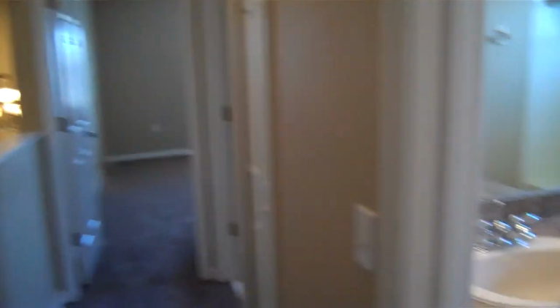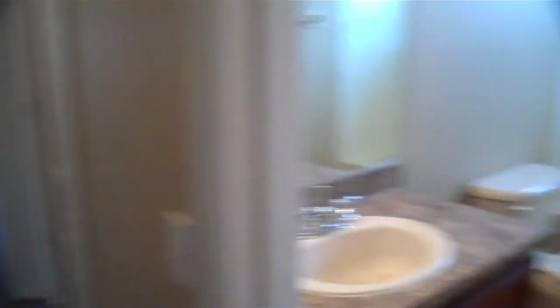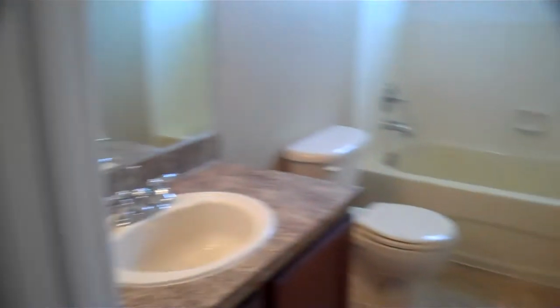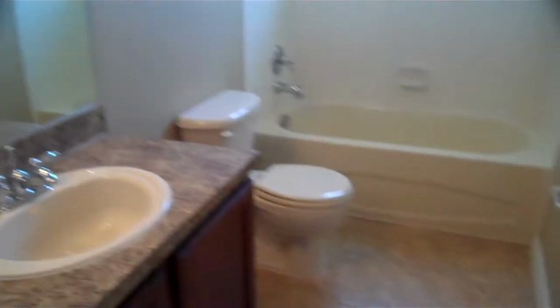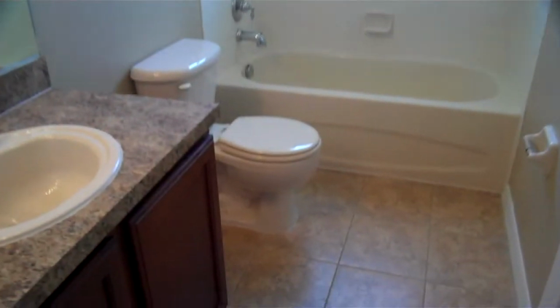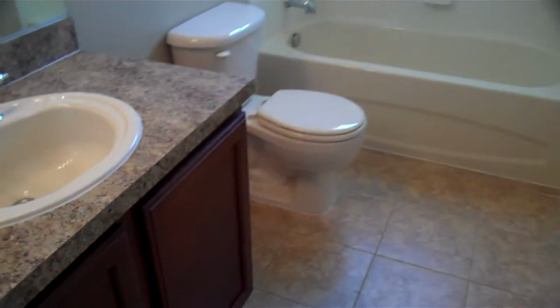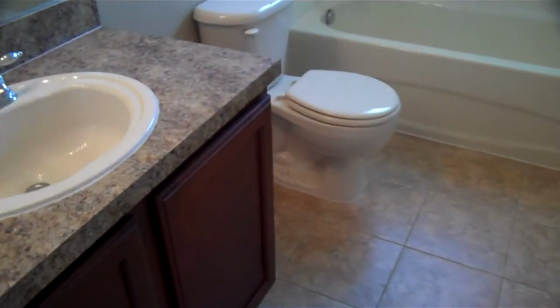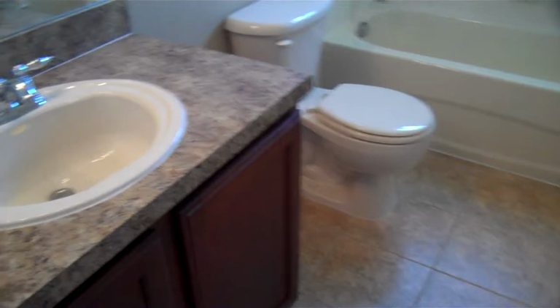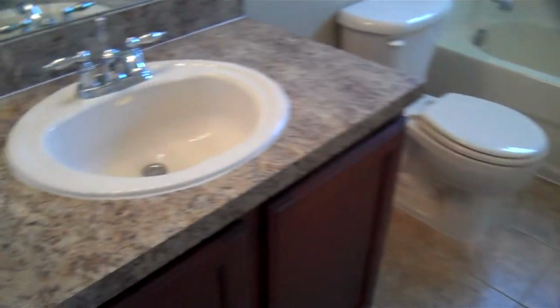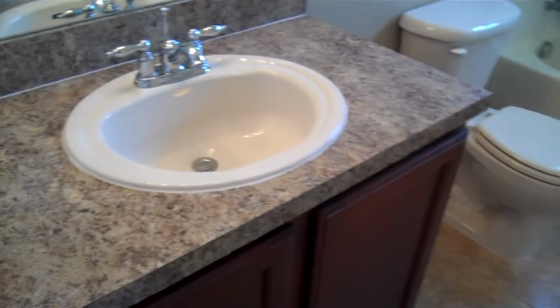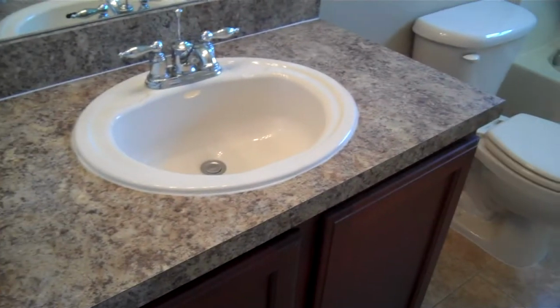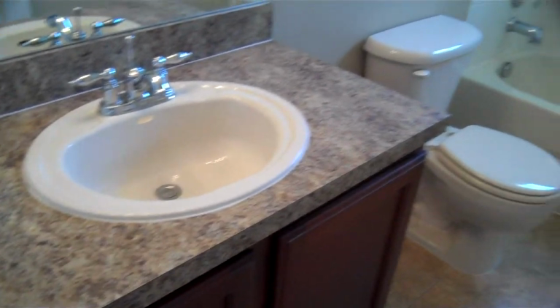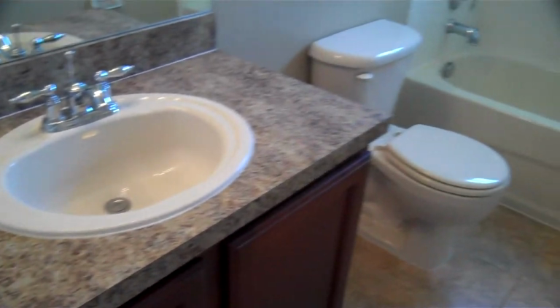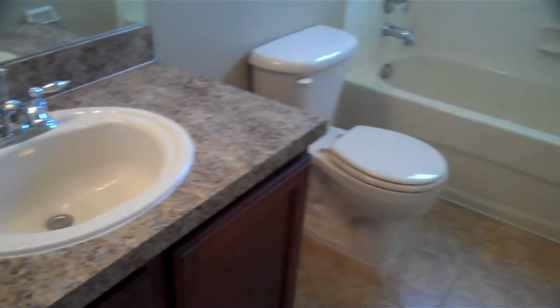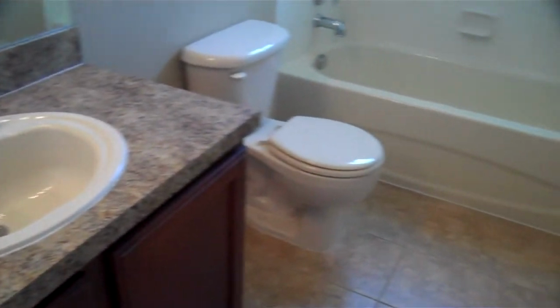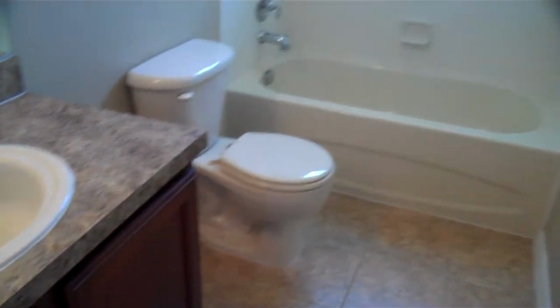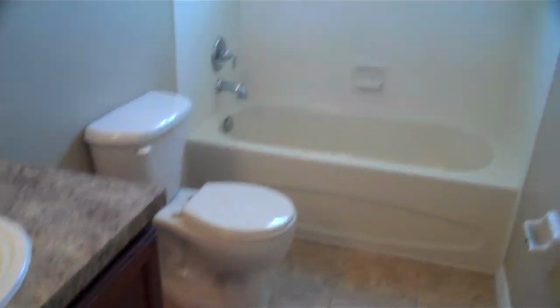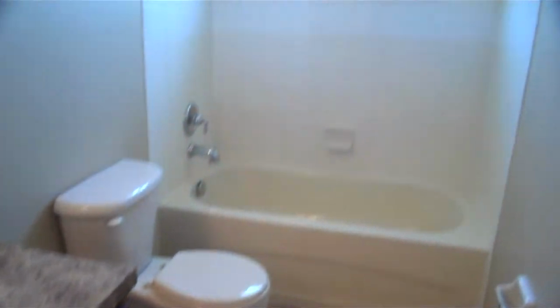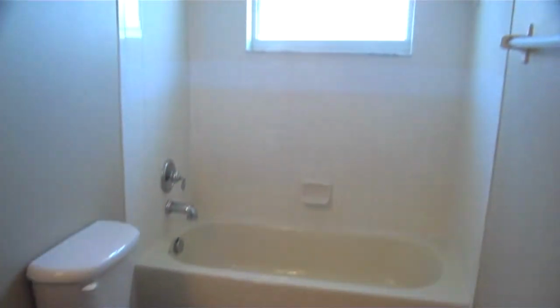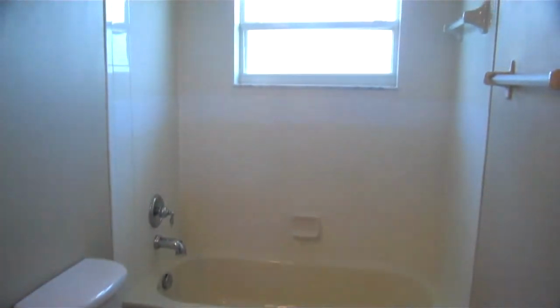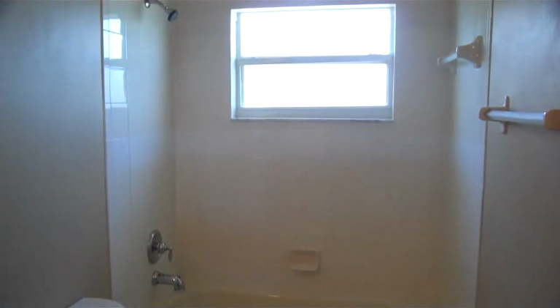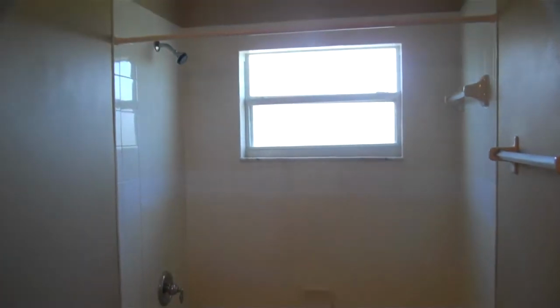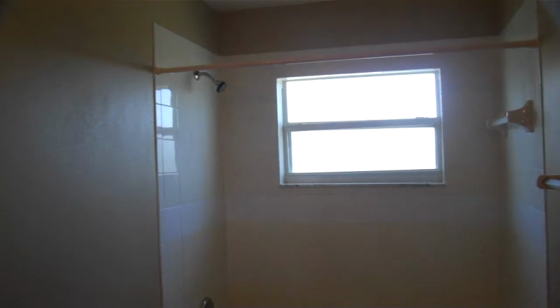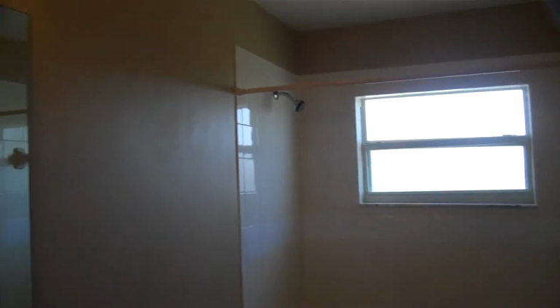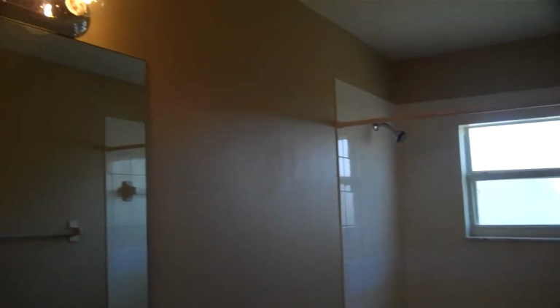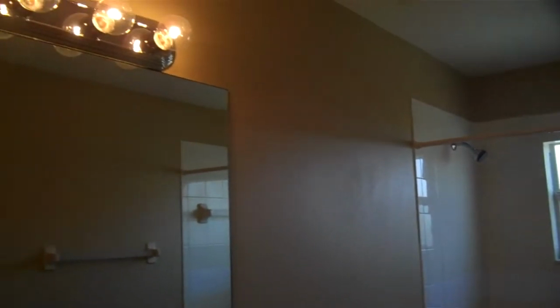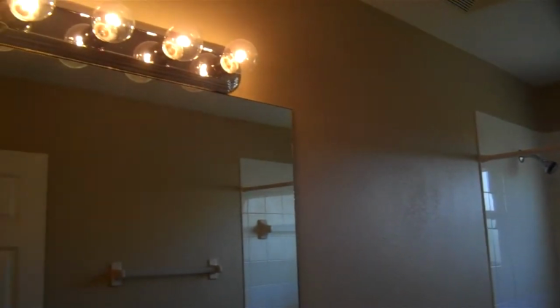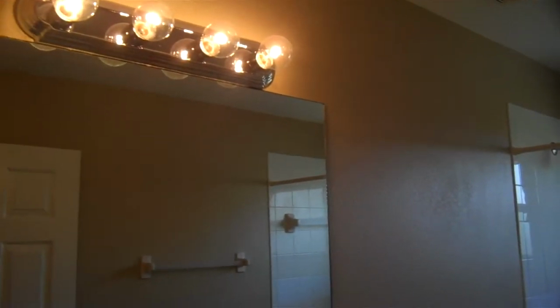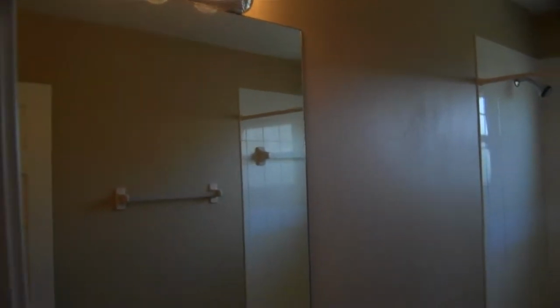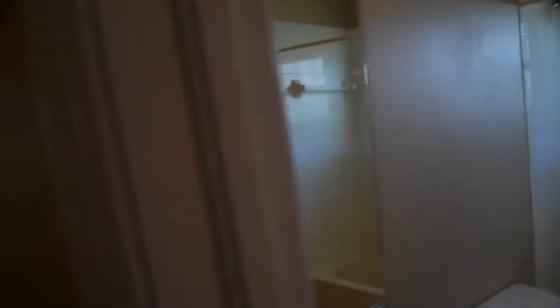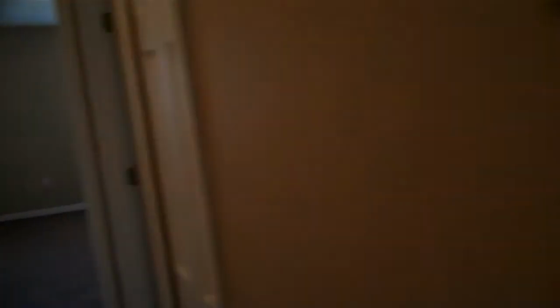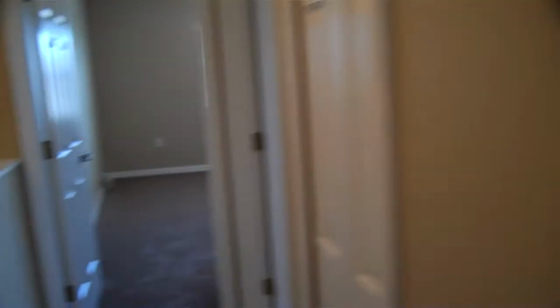This is the upstairs bathroom. Nice tile, and good lighting there.